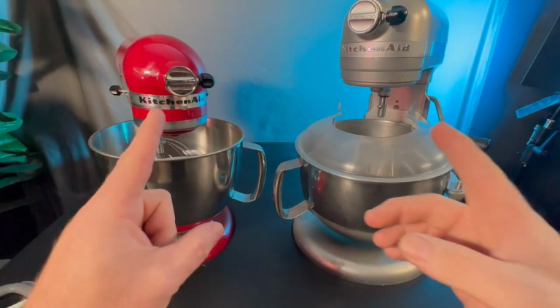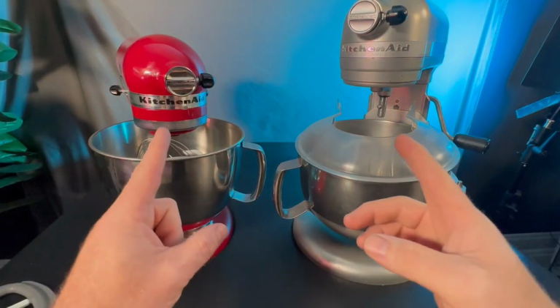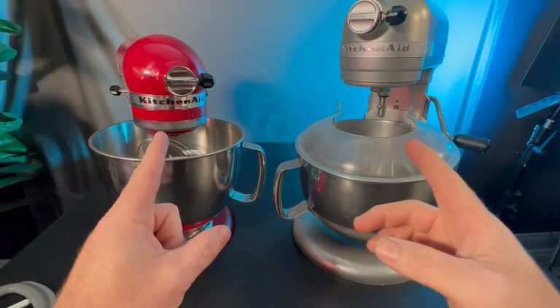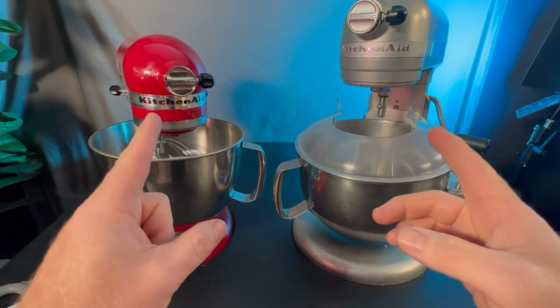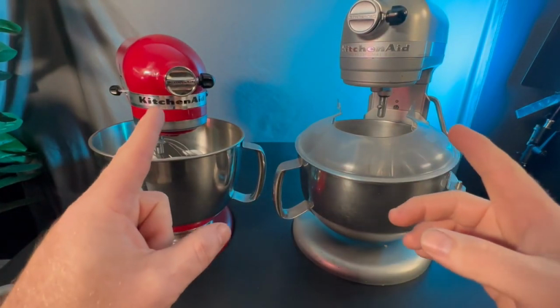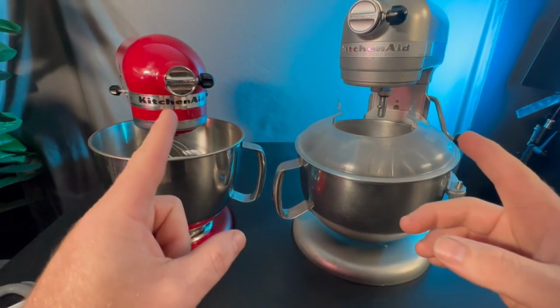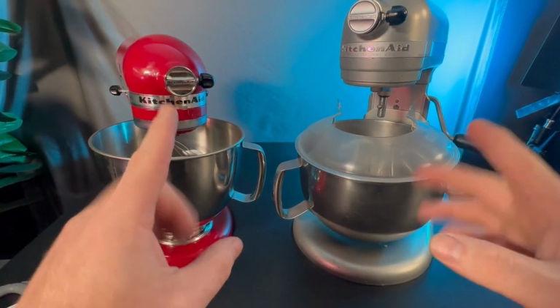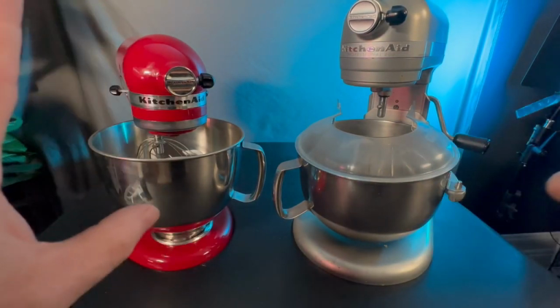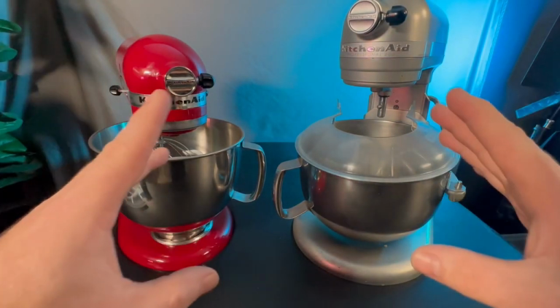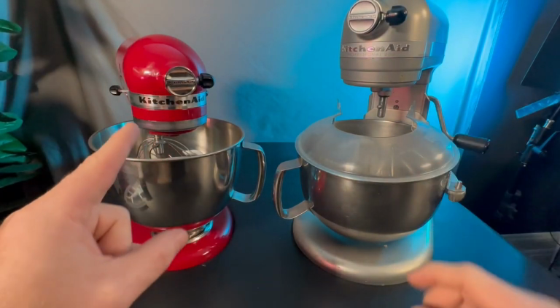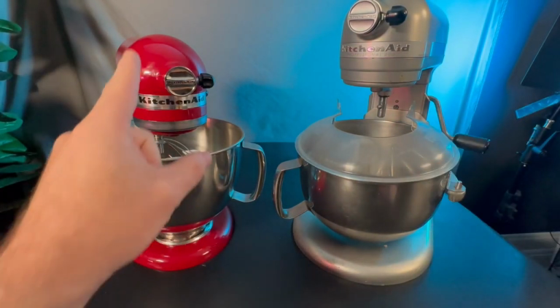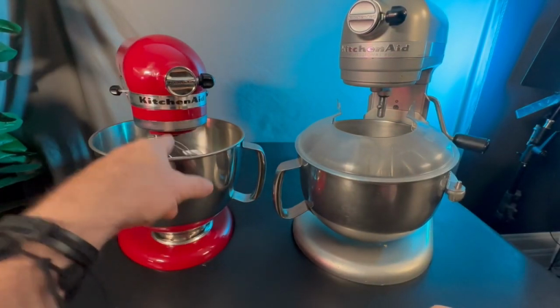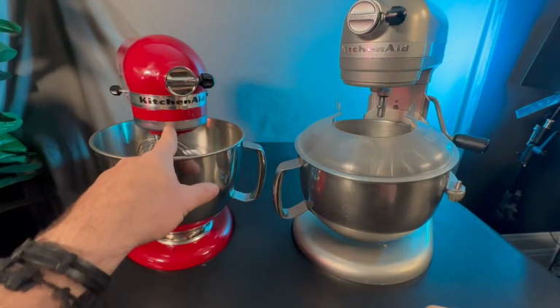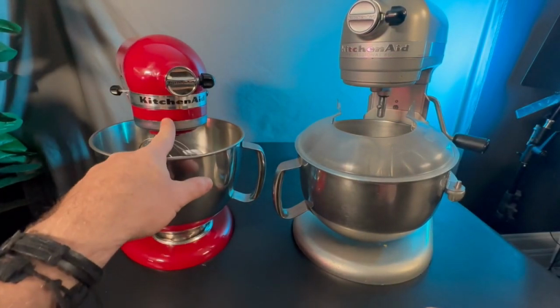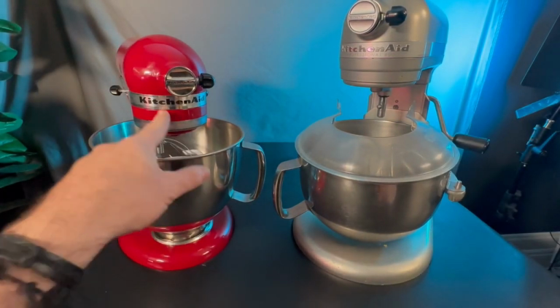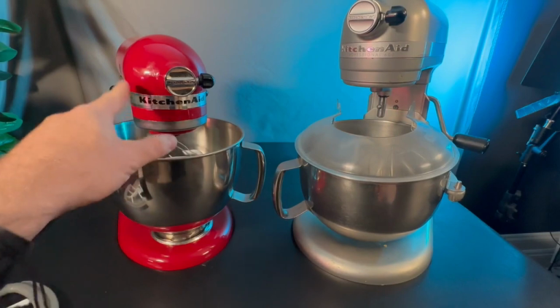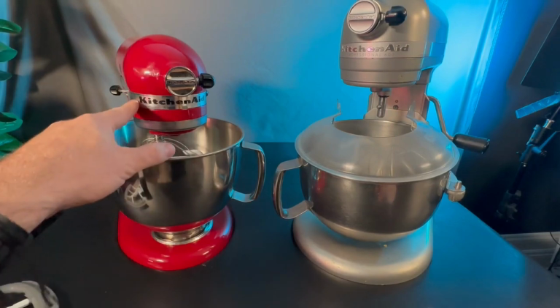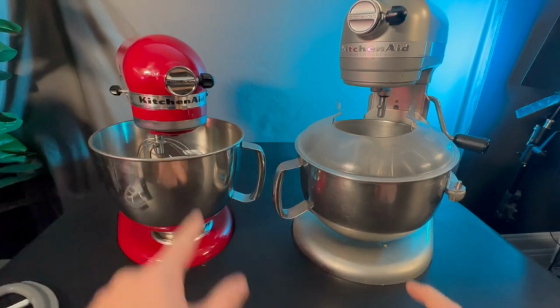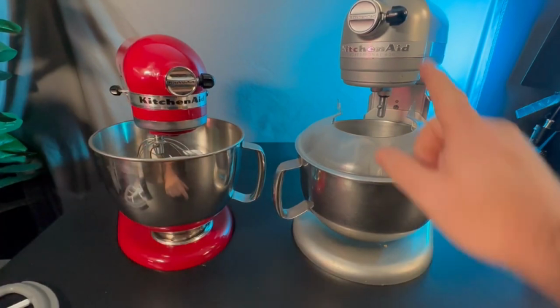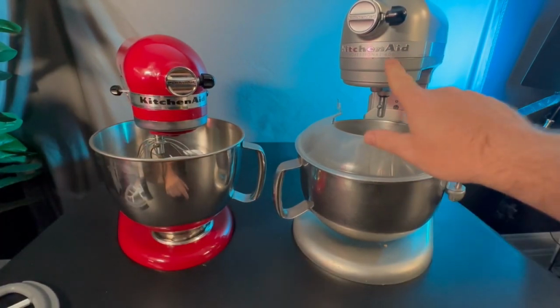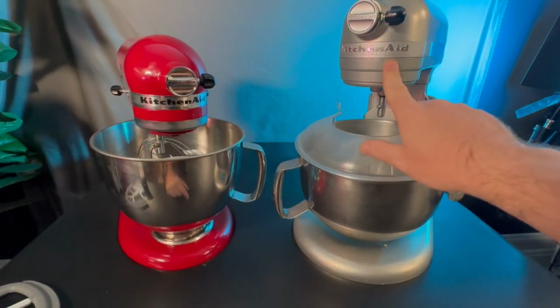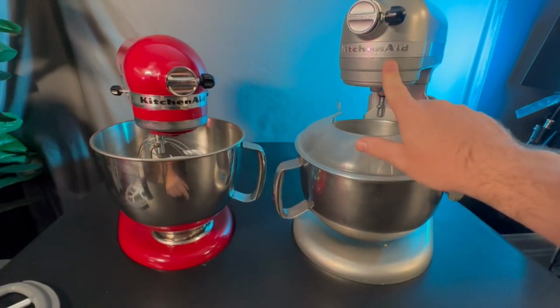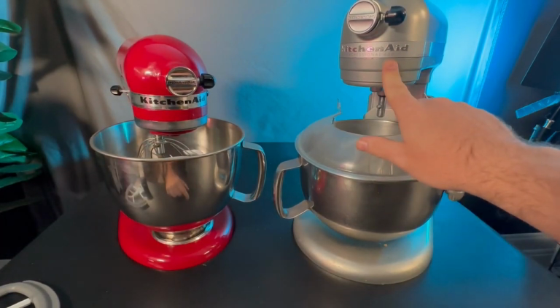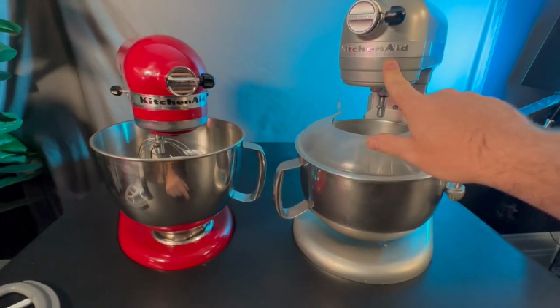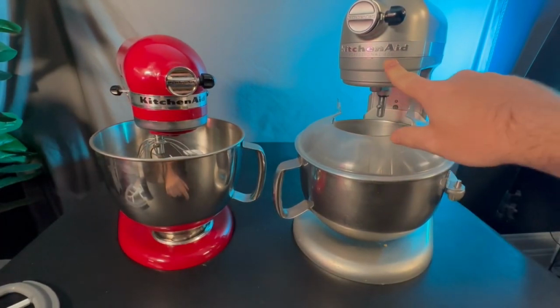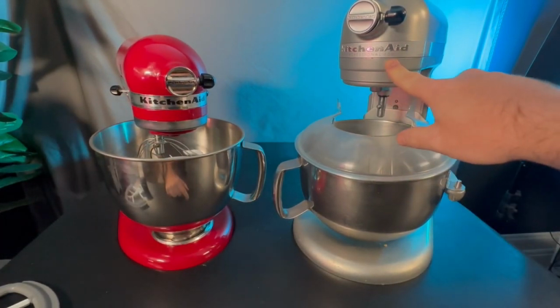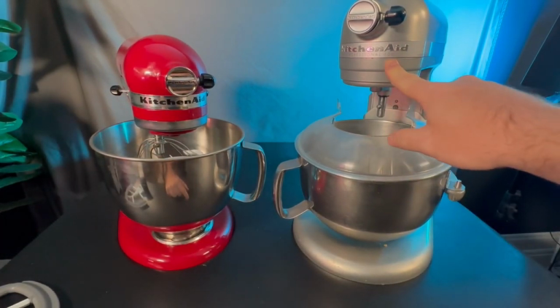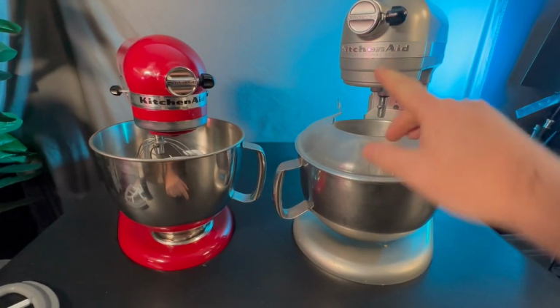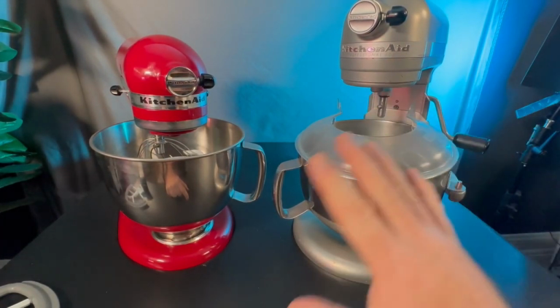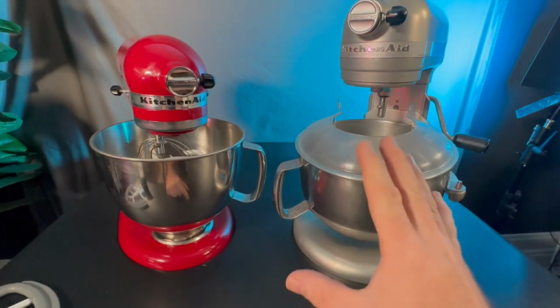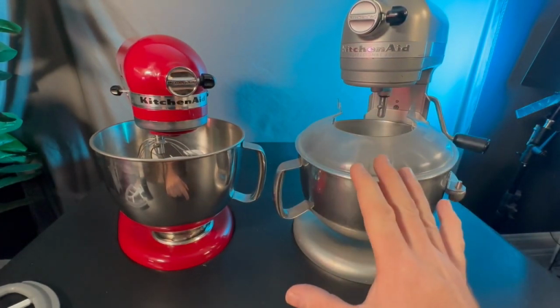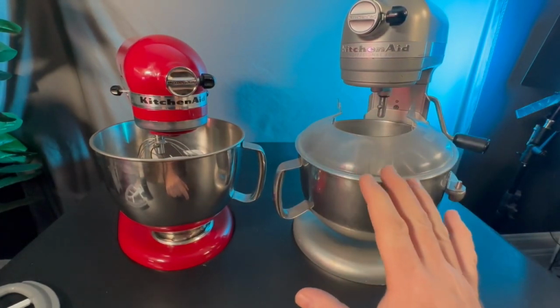So which mixer is going to be the right one for you? We're going to go through it. Is it going to be the KitchenAid Artisan or is it going to be the KitchenAid Professional 600? Let's start going through.